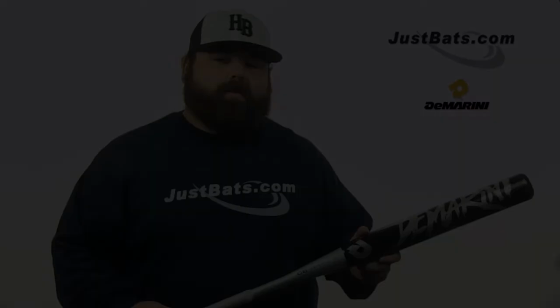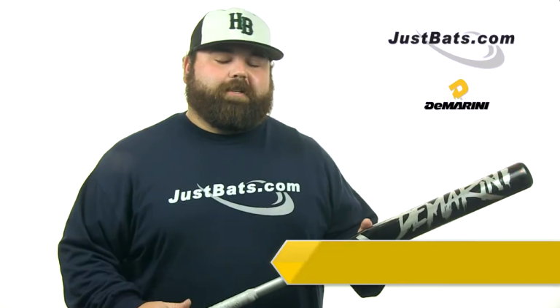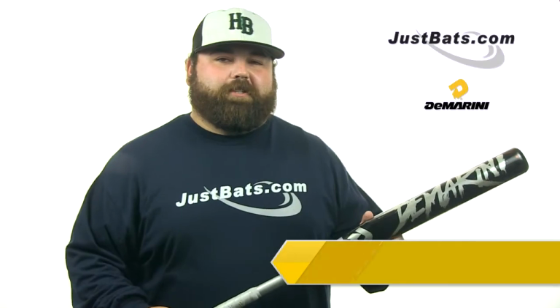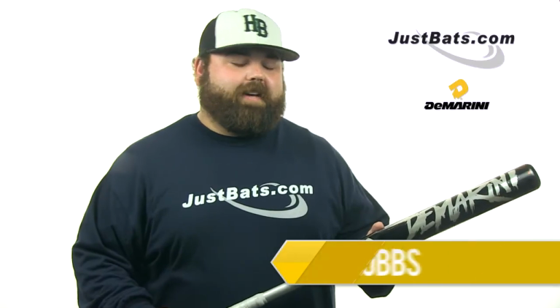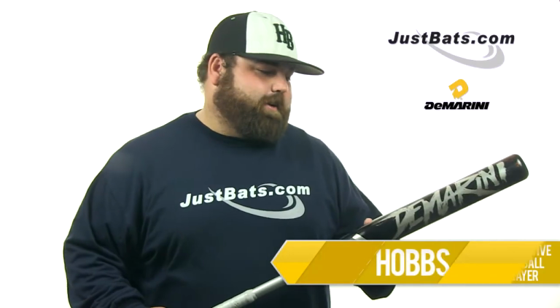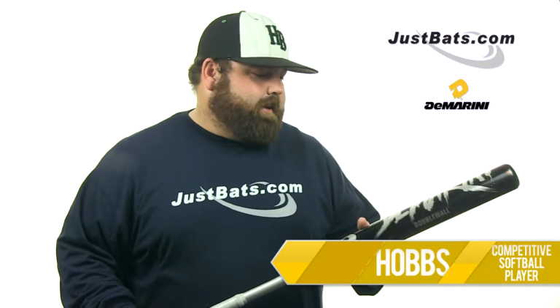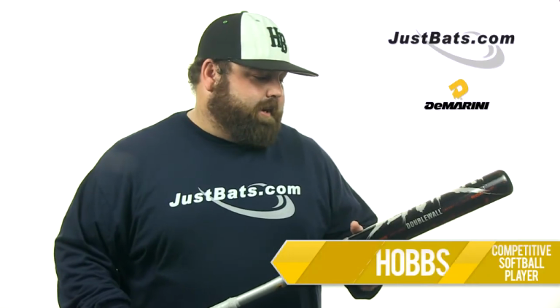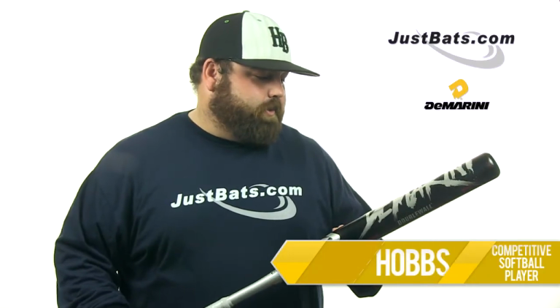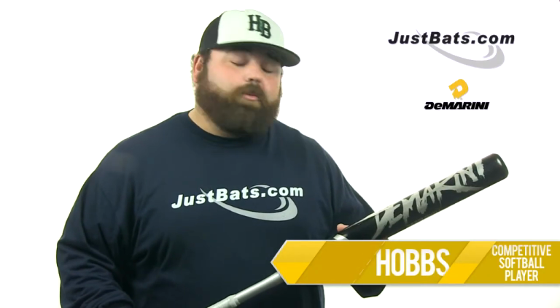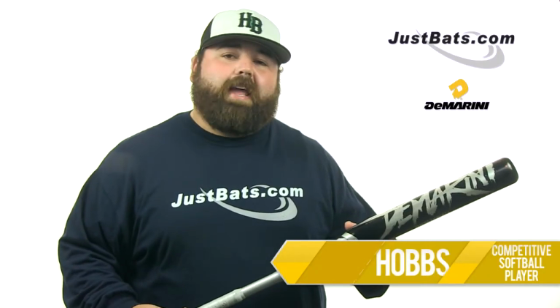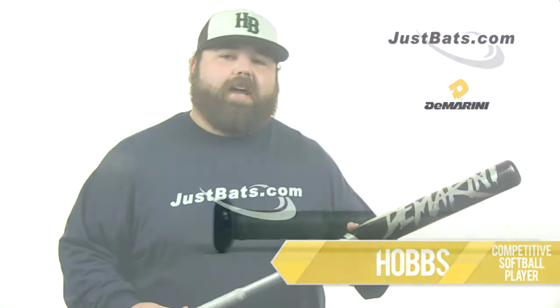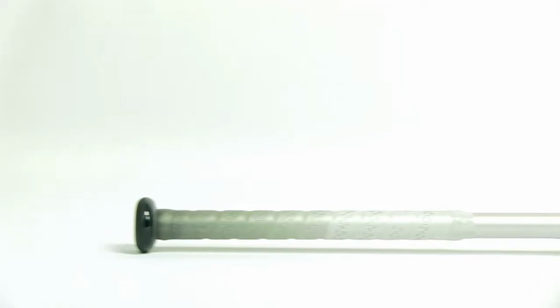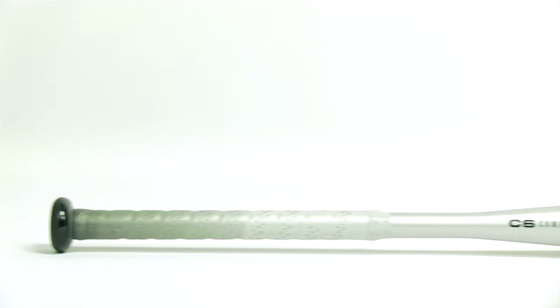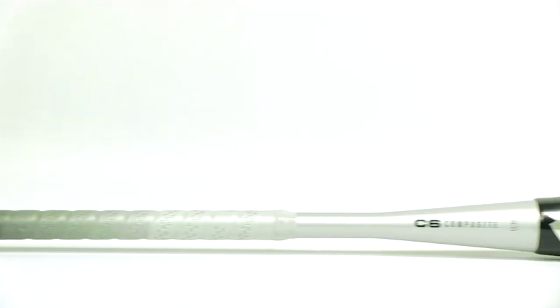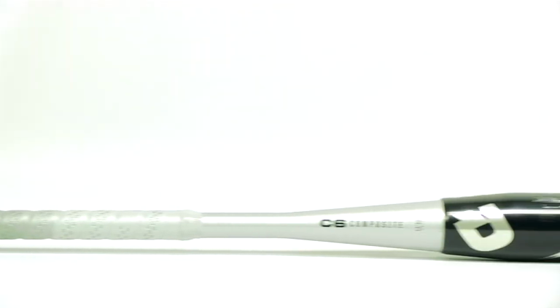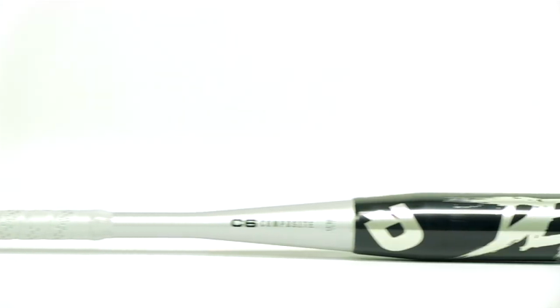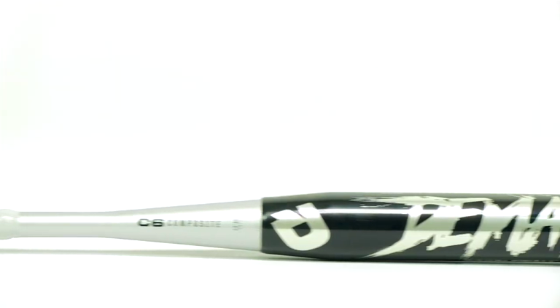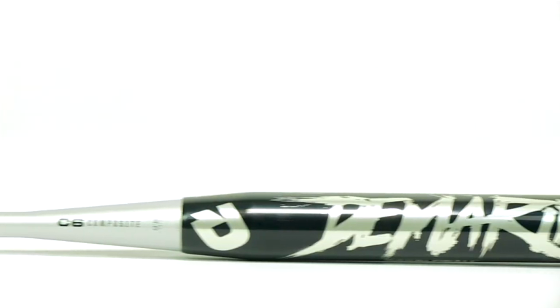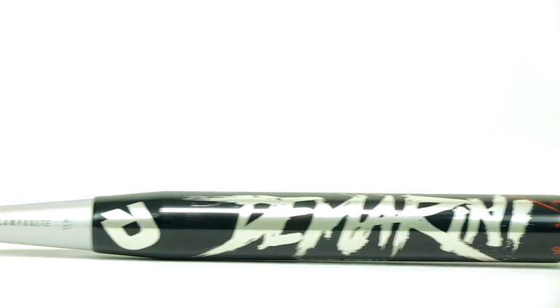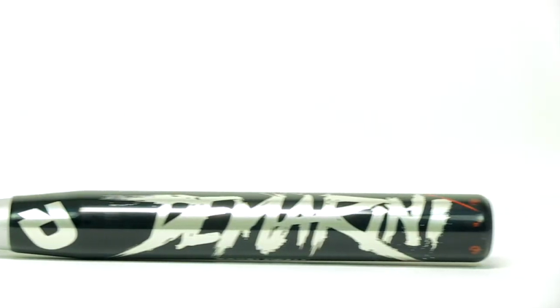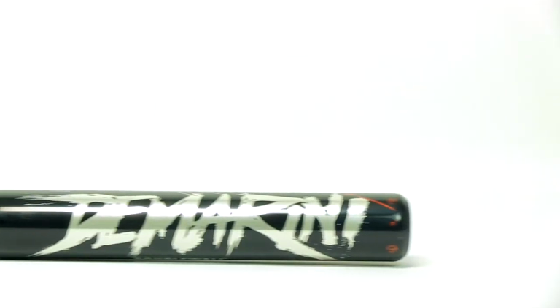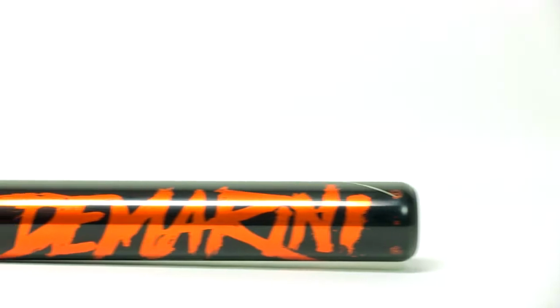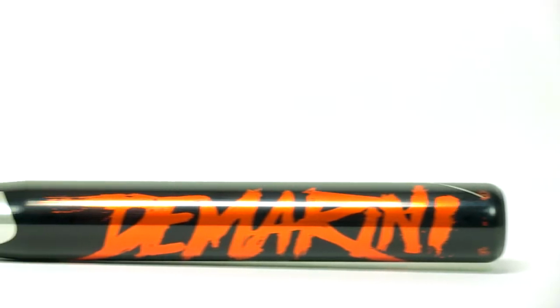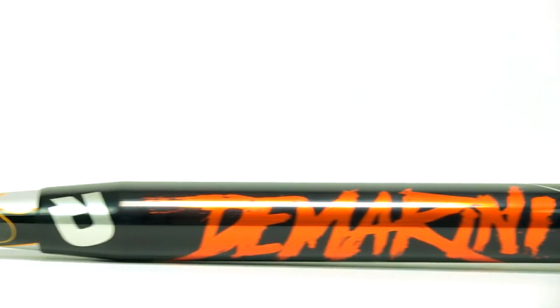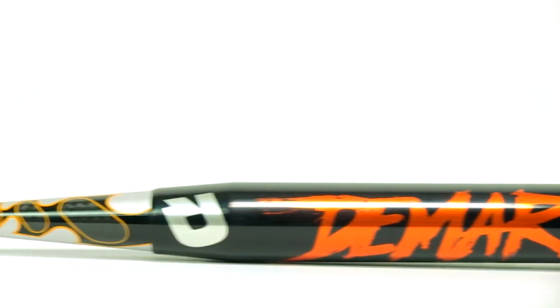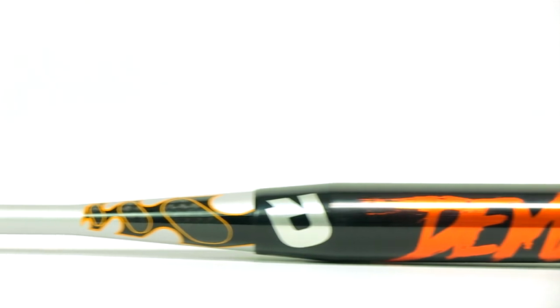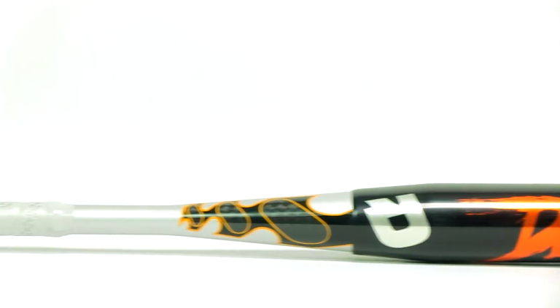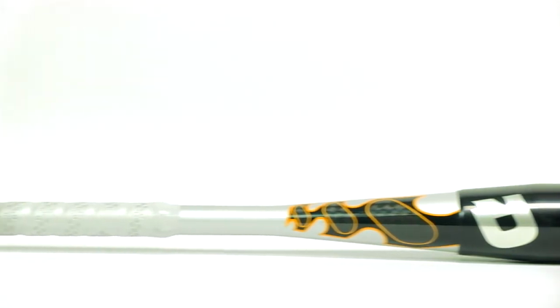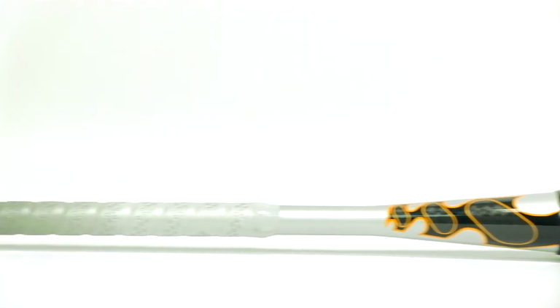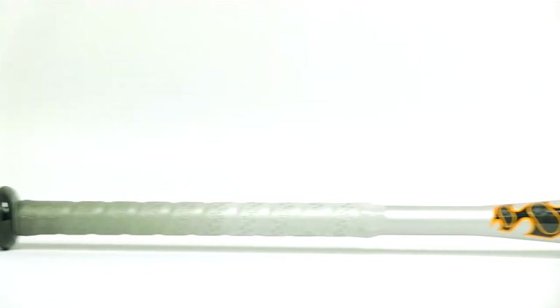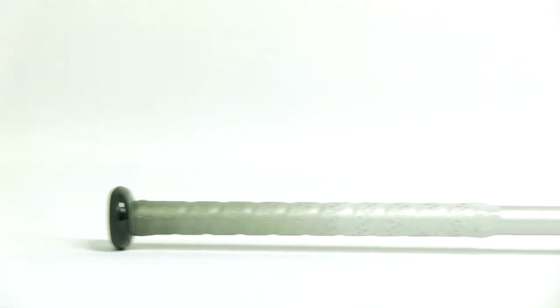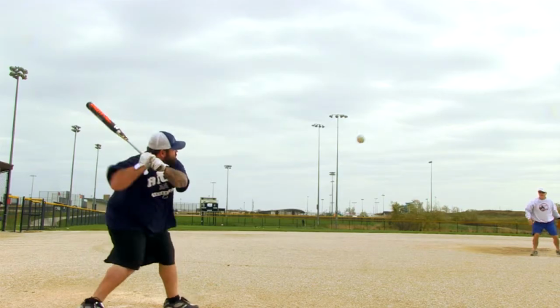Hobbes here with JustBats.com. I'm holding the DeMarini F5. This is a very good alloy bat. I actually took this out the other day — took it to the ball fields, and the first ball I hit out kind of surprised me with this thing.